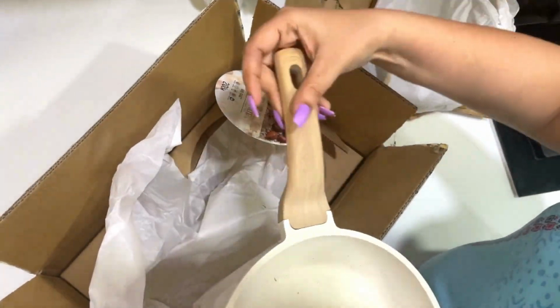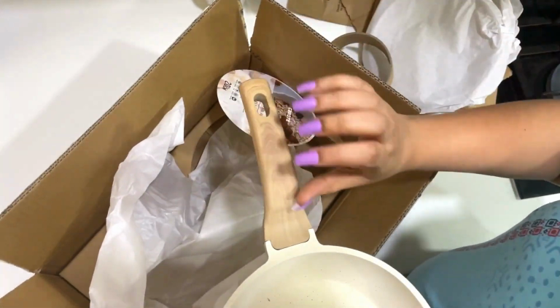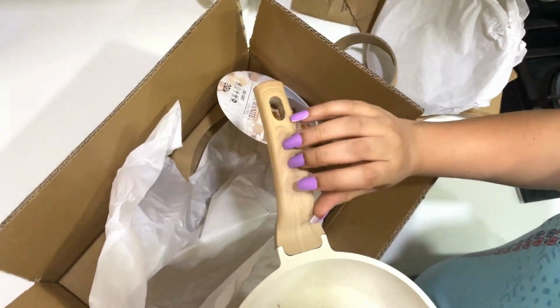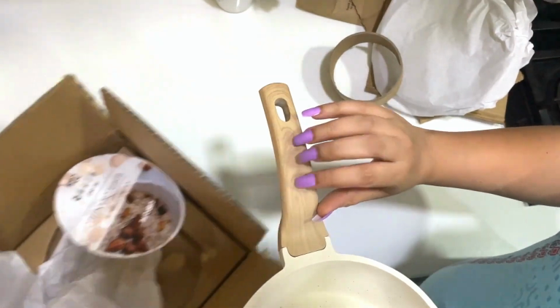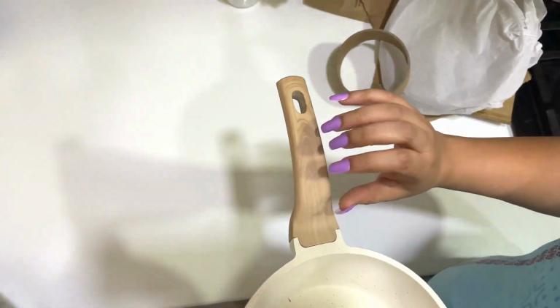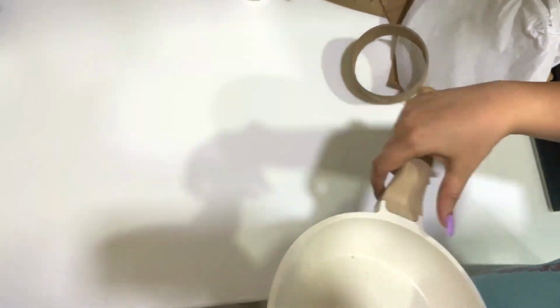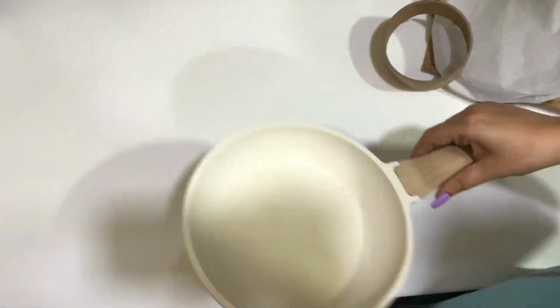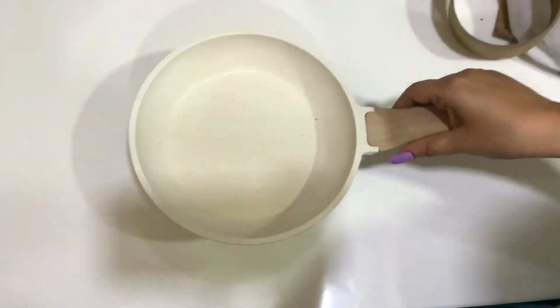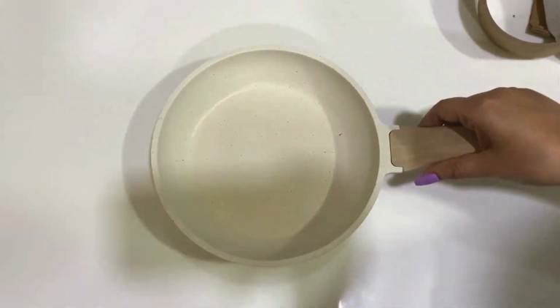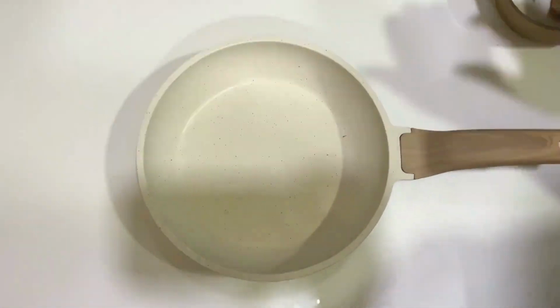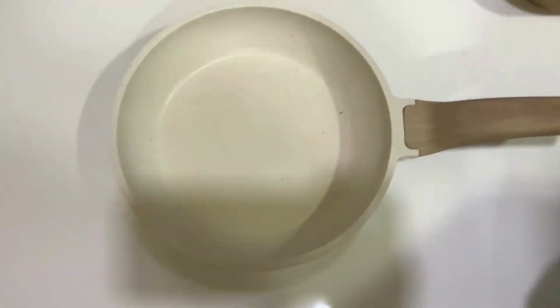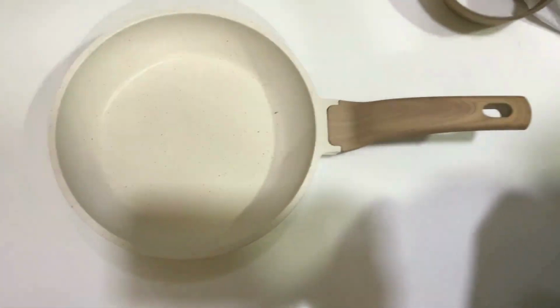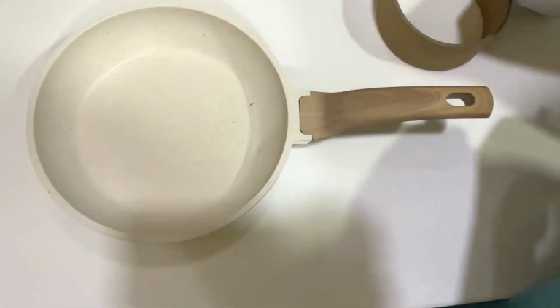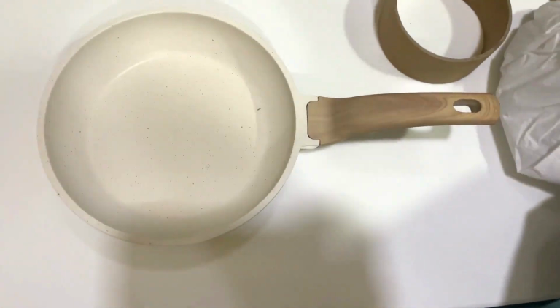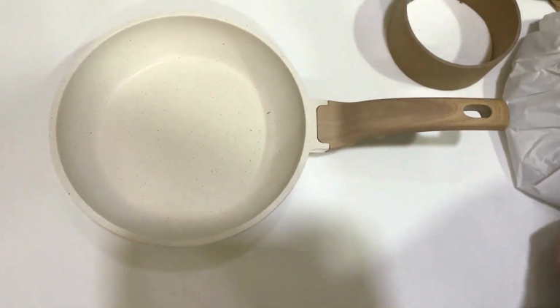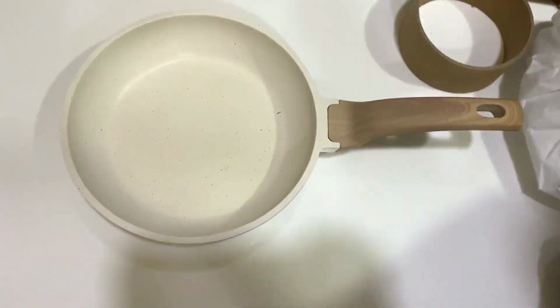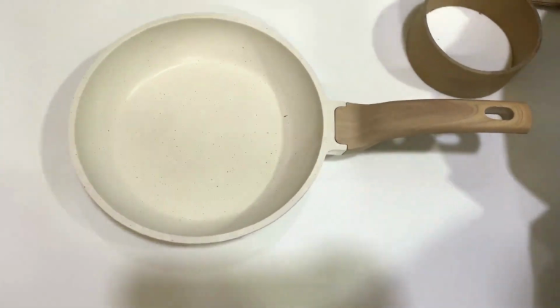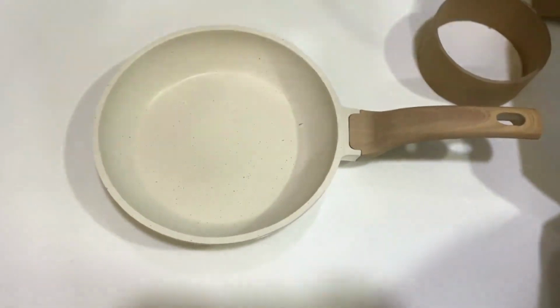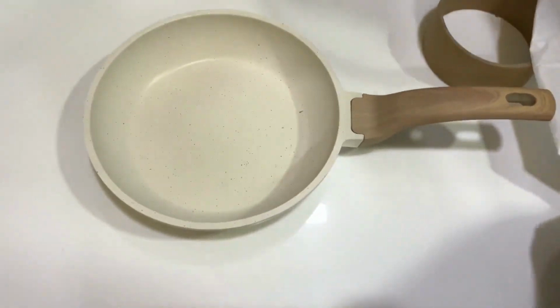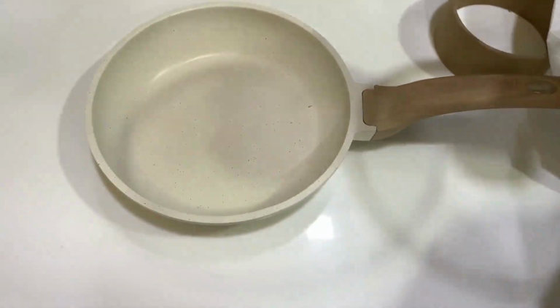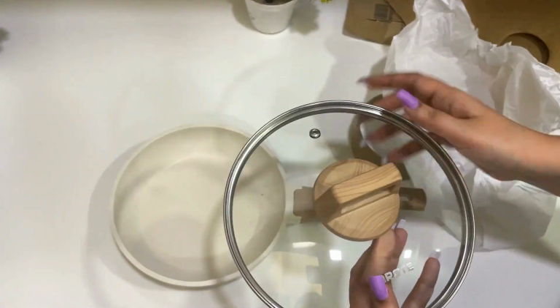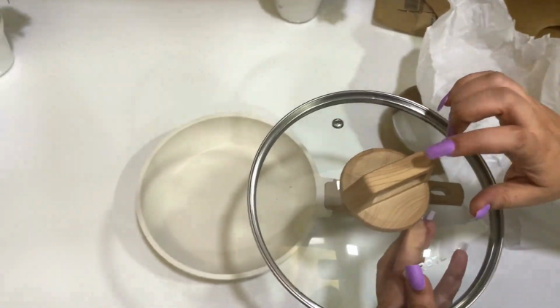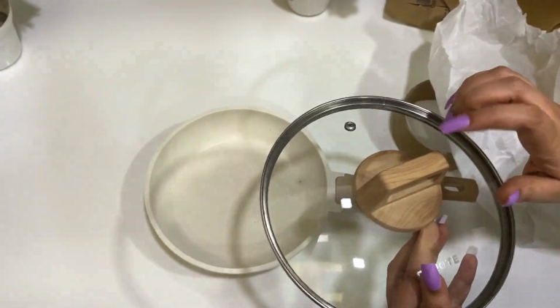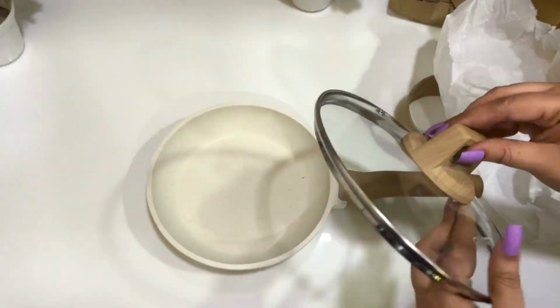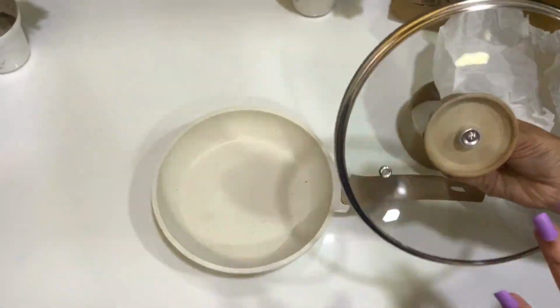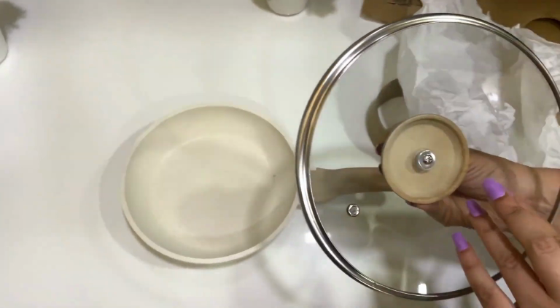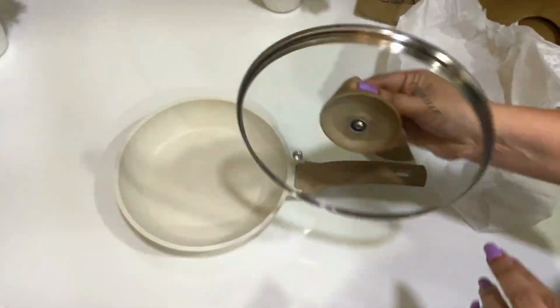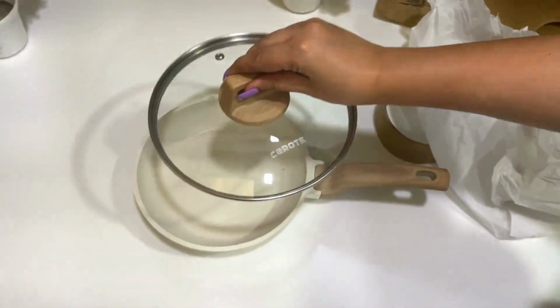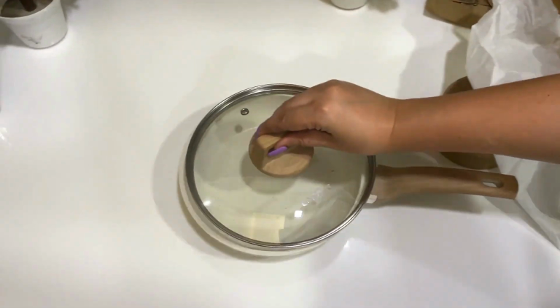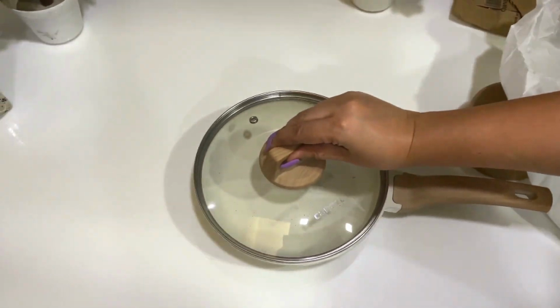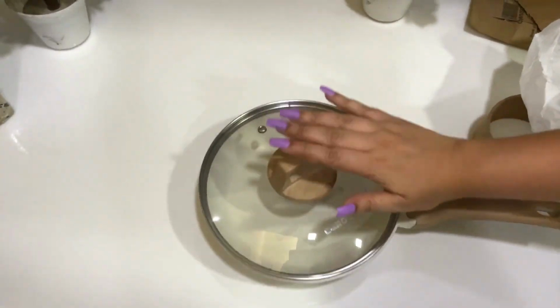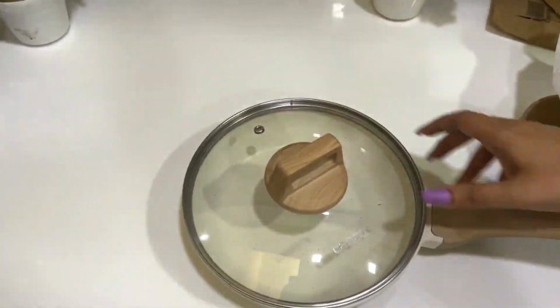So here you can see the pan — it's a white color pan. It has a granite coating in it. The lid is very sturdy and good quality. The handle is also very sturdy.